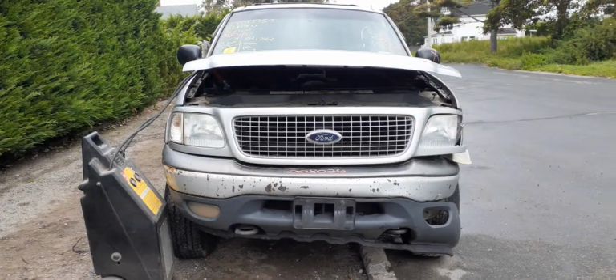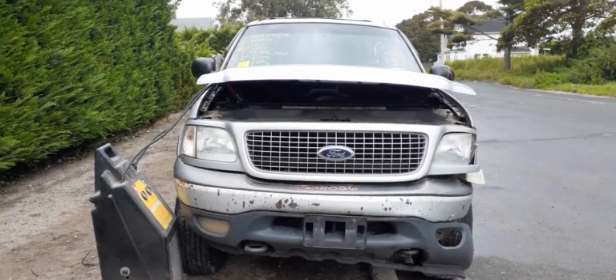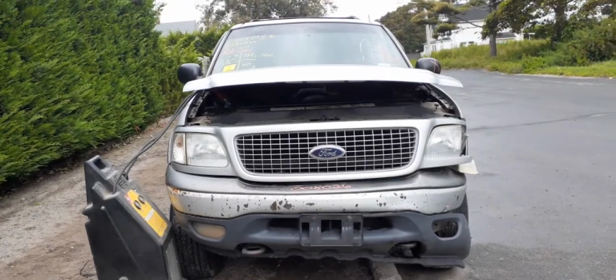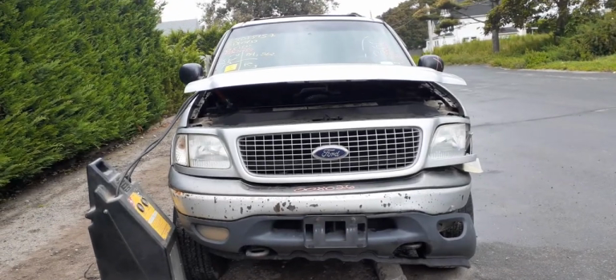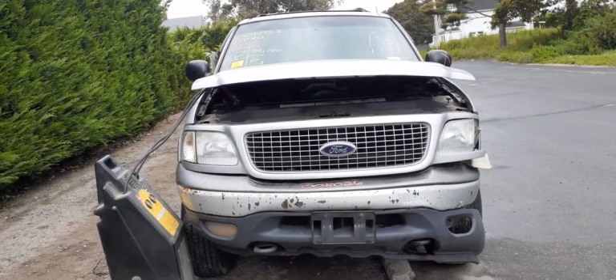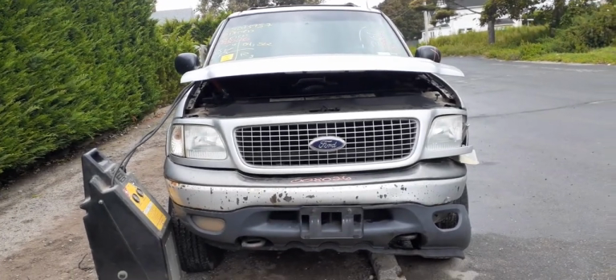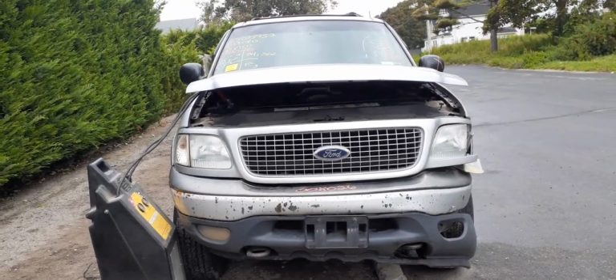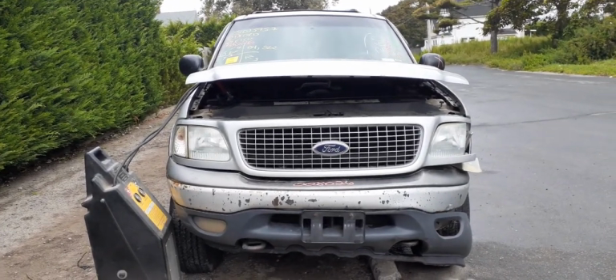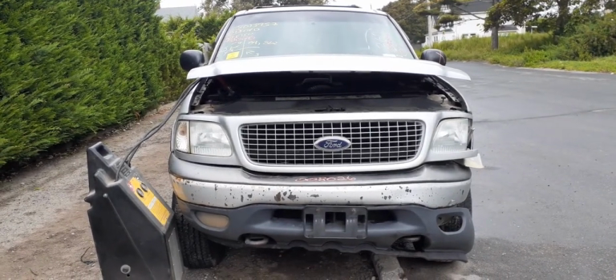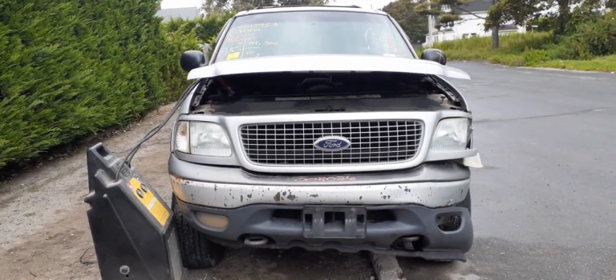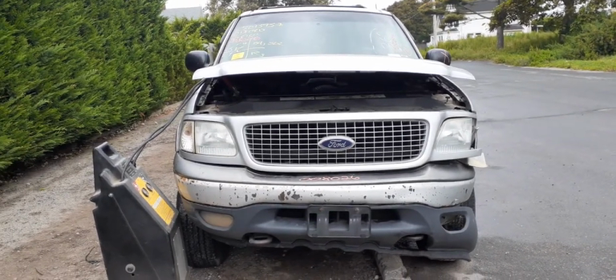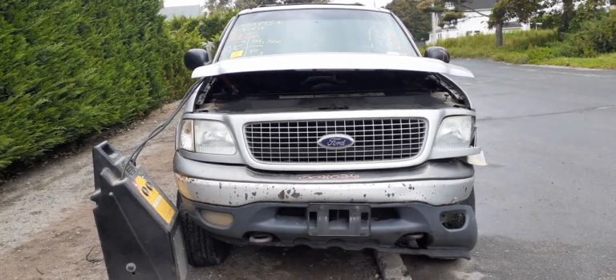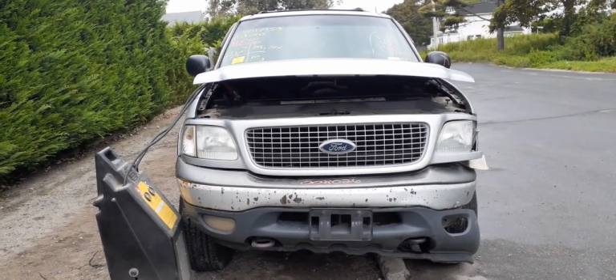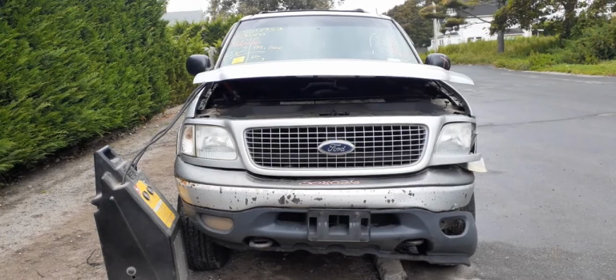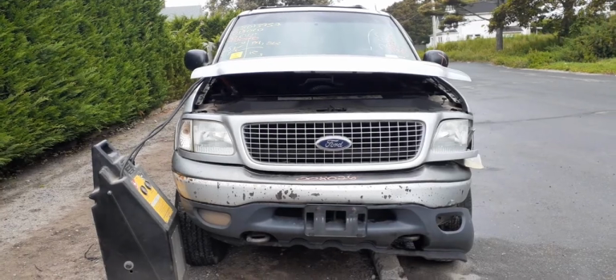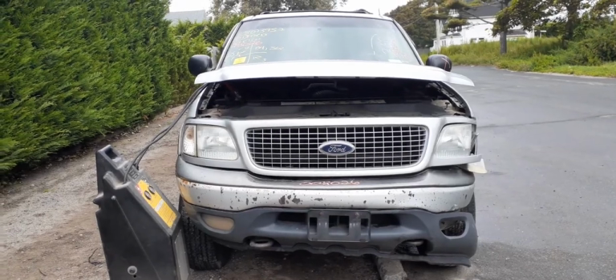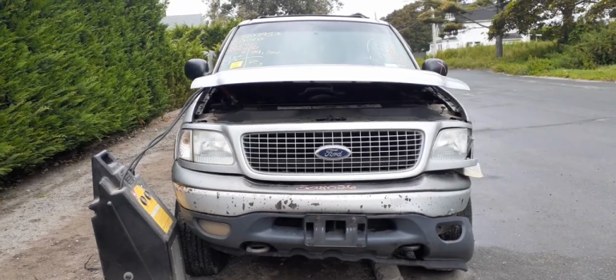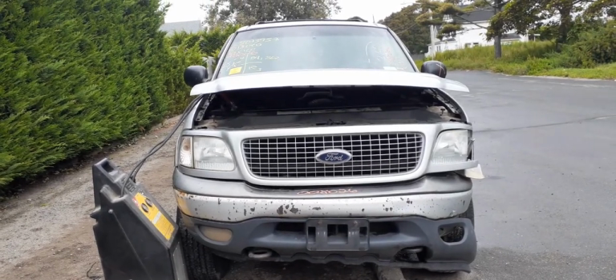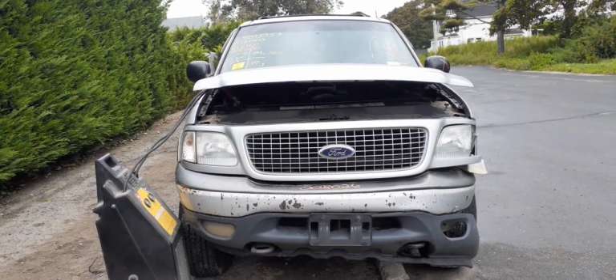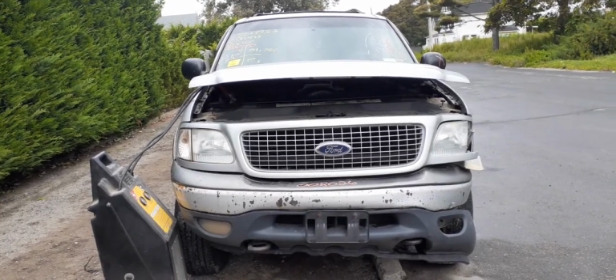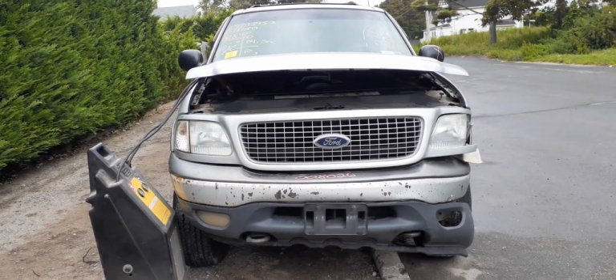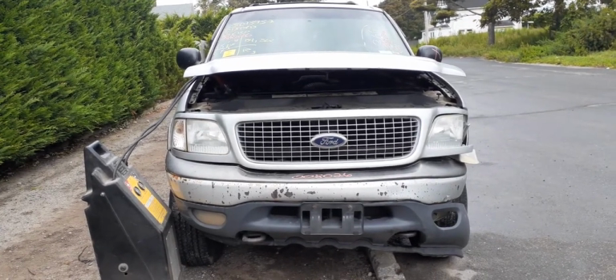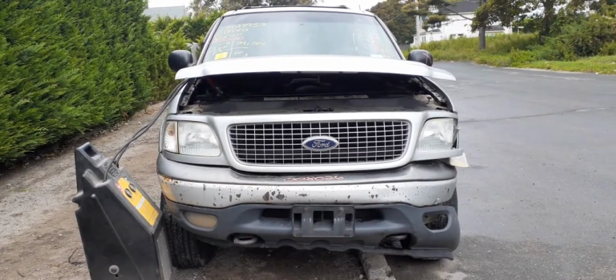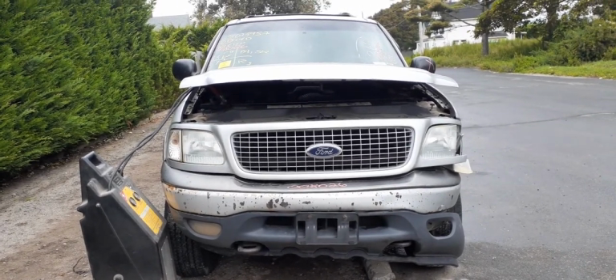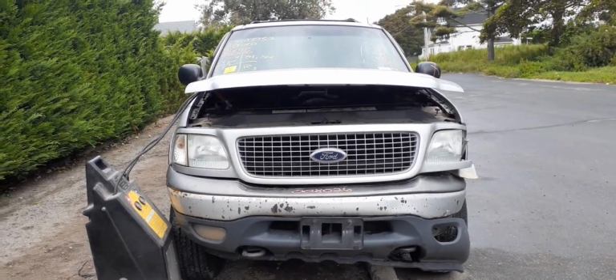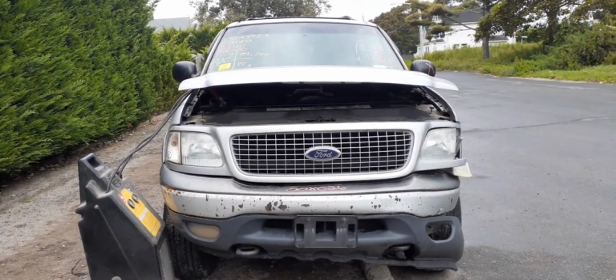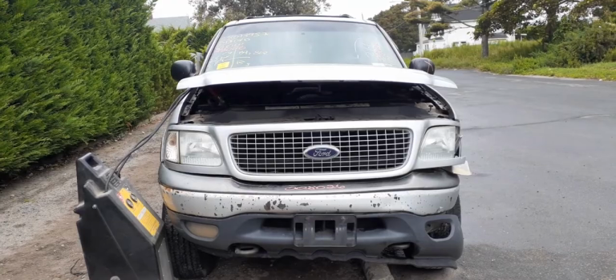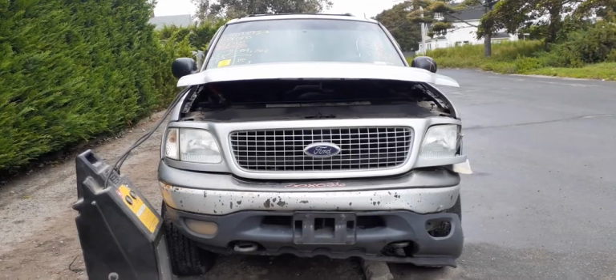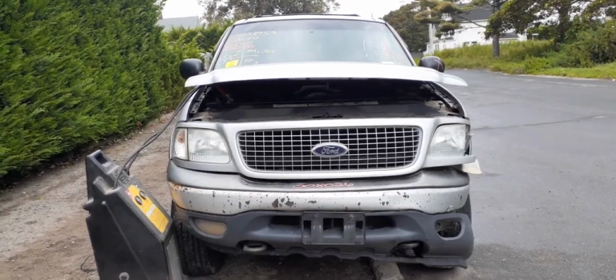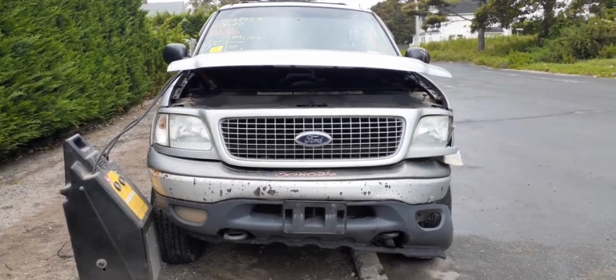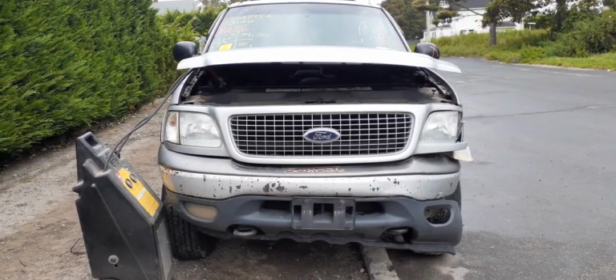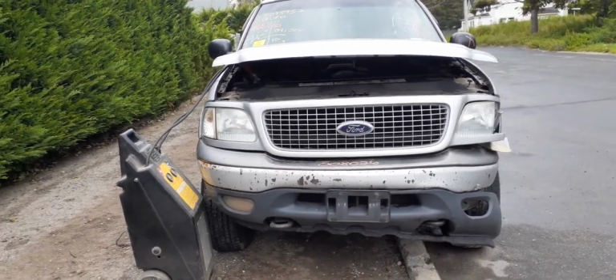Here's the newest arrival. It's a 2001 Ford Expedition XLT, stock number 8026. It's a 5.4 automatic four-wheel drive, 134,000 miles.